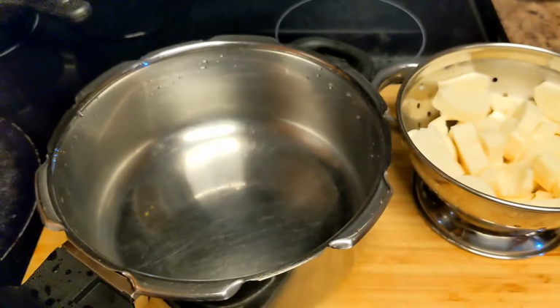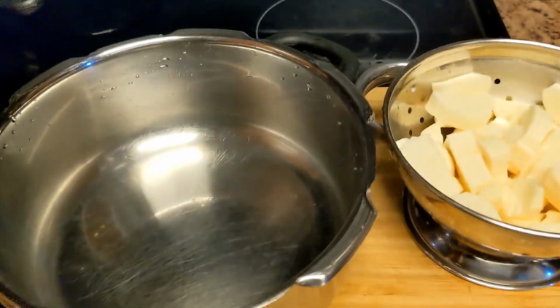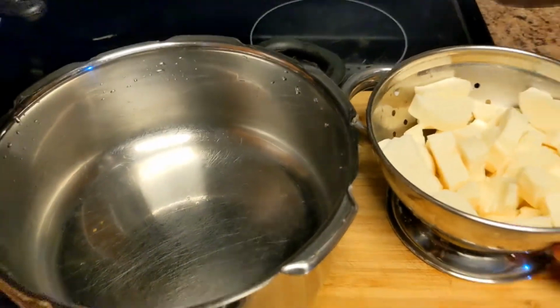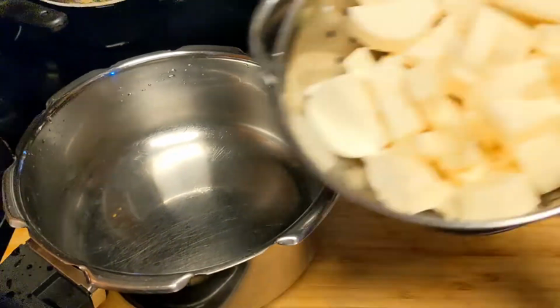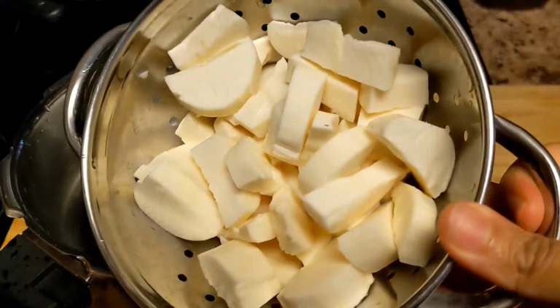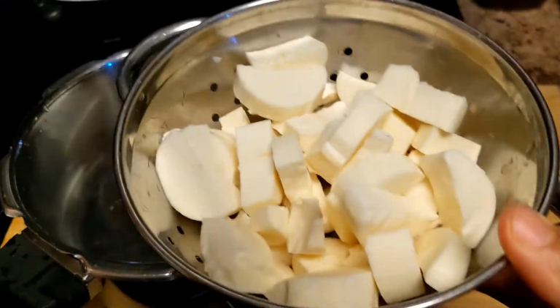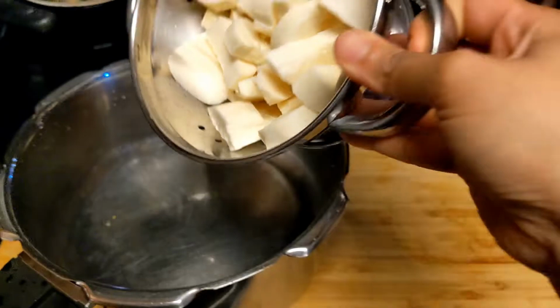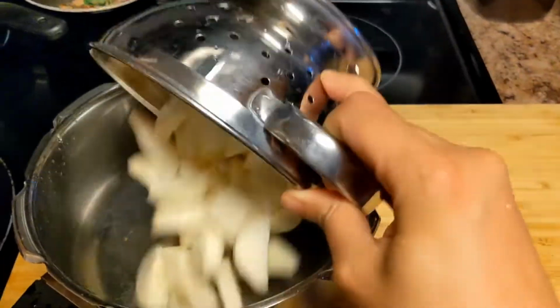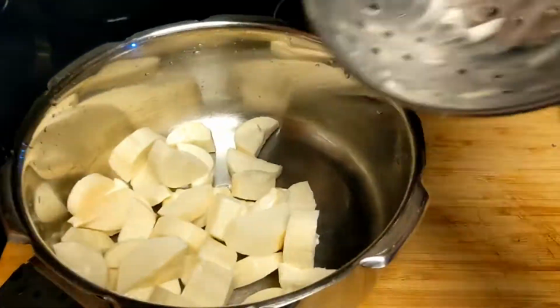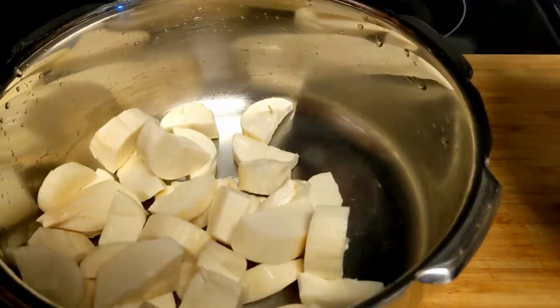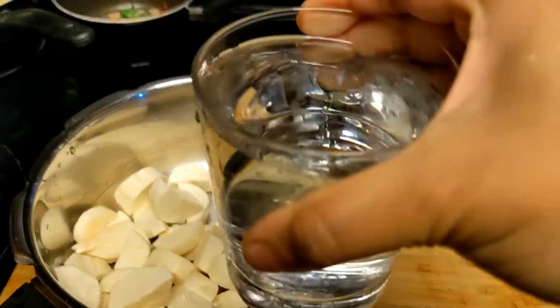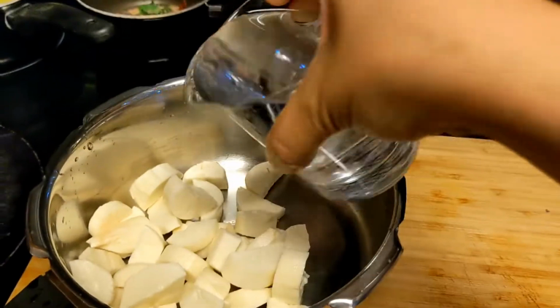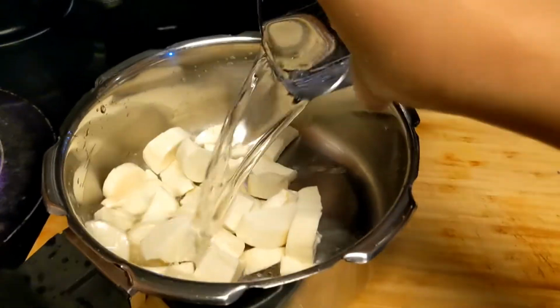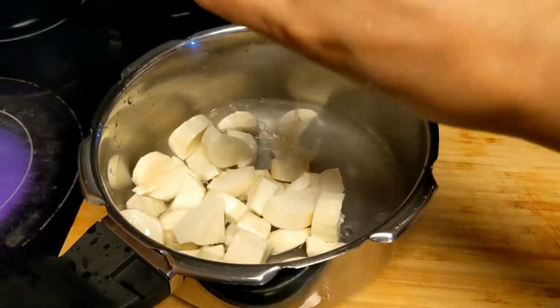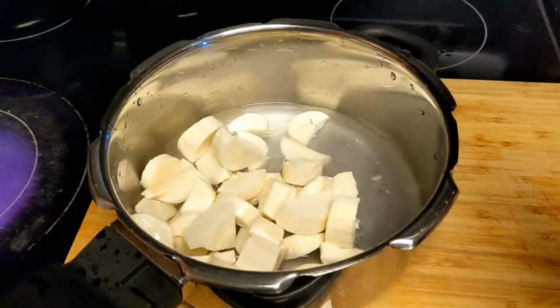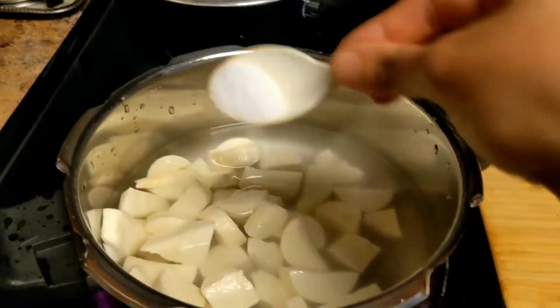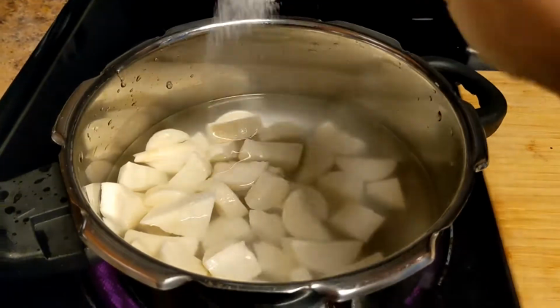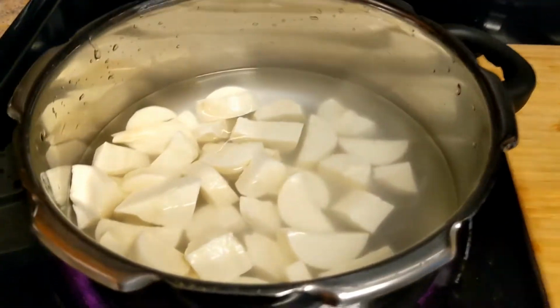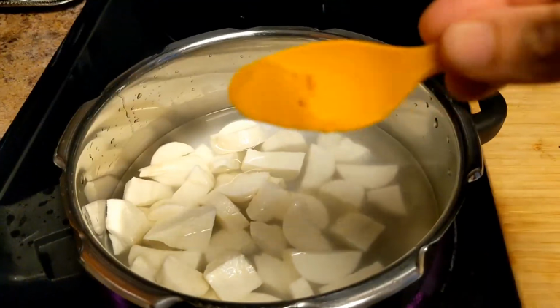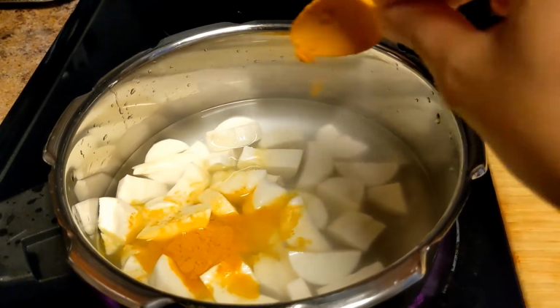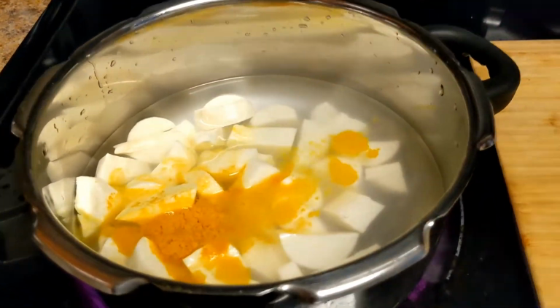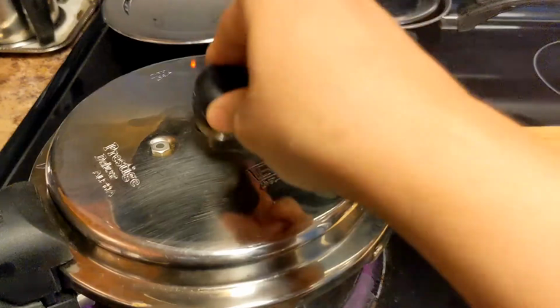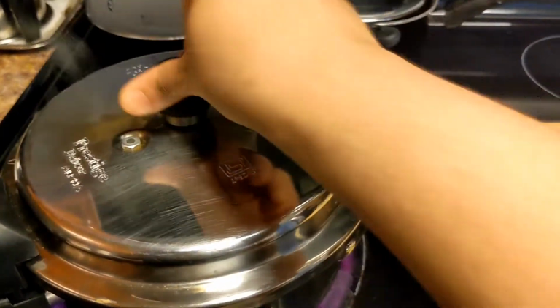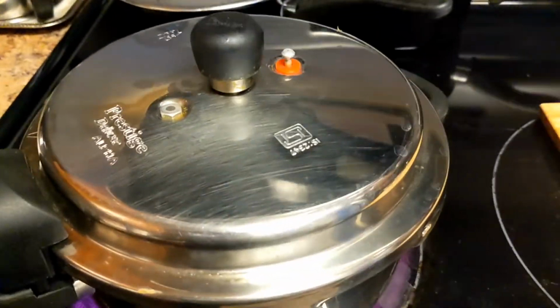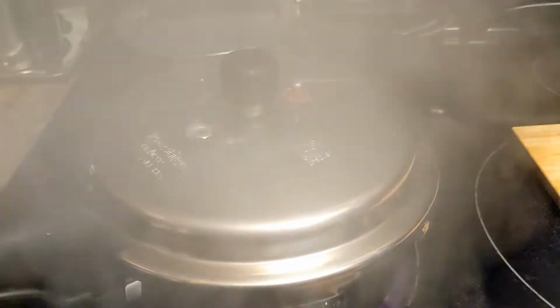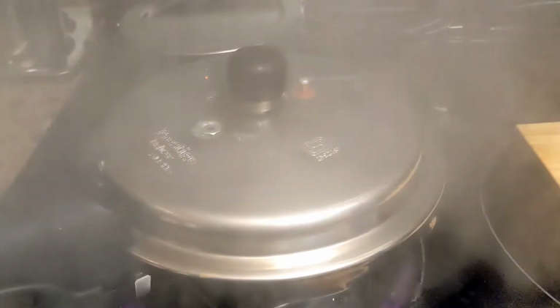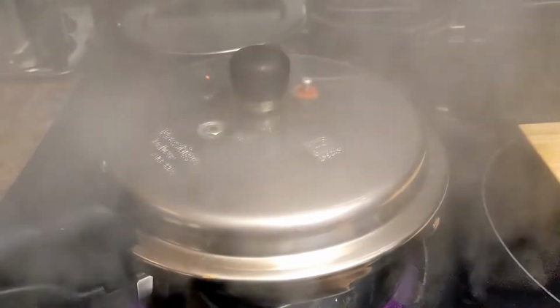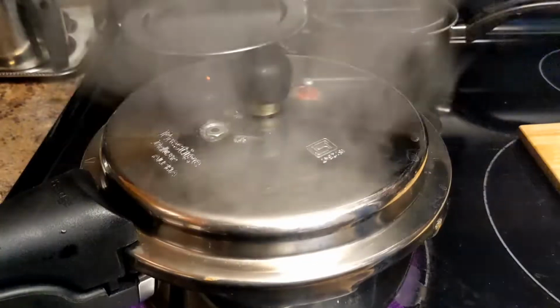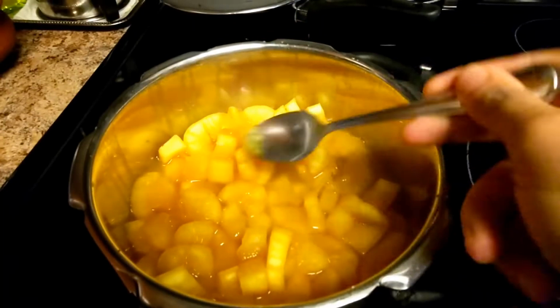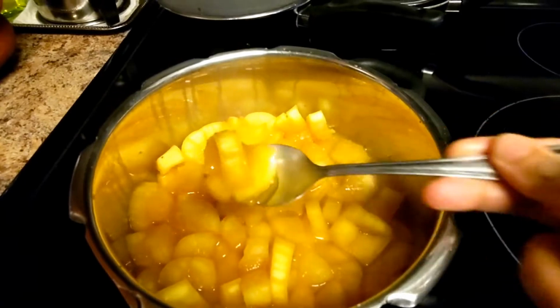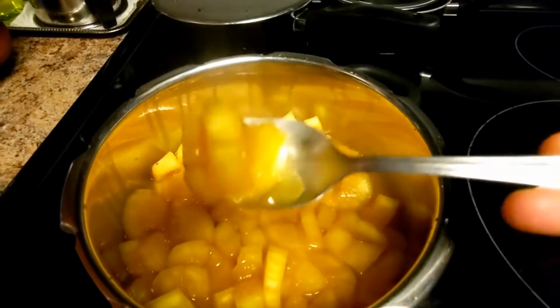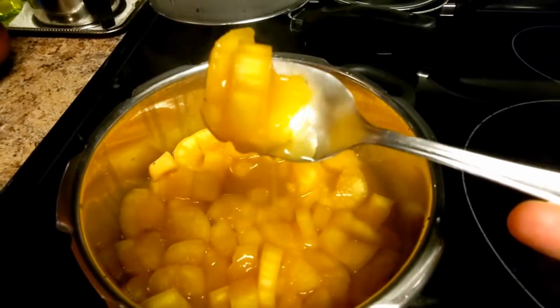Then we will put this cup into a smaller cup. Then we will put it in a cup. Now, let's try the cup for a small cup and put it in a cup. Then put it in the cup.